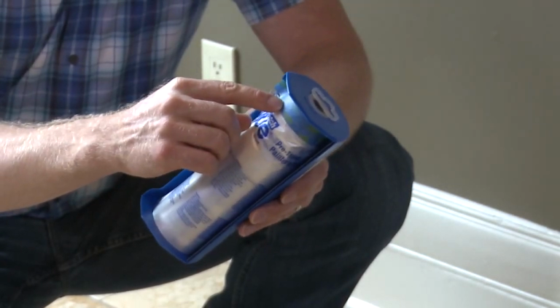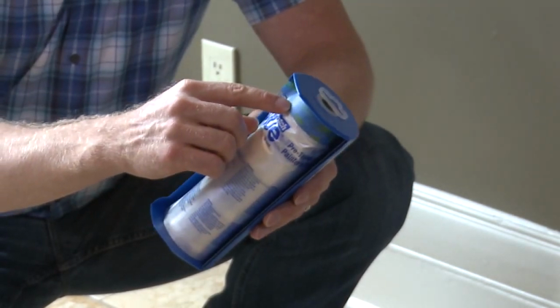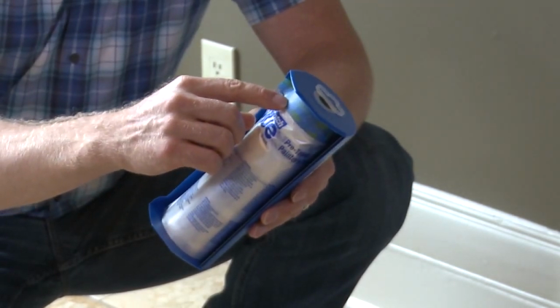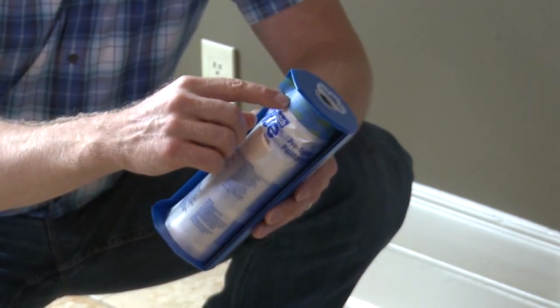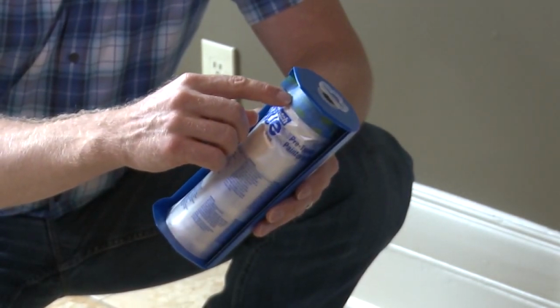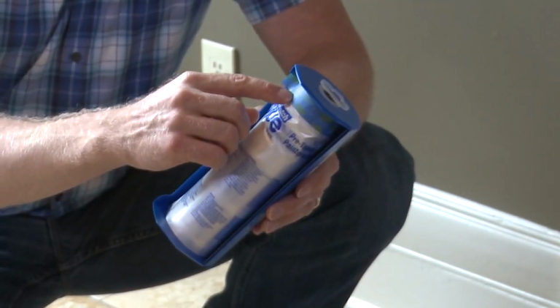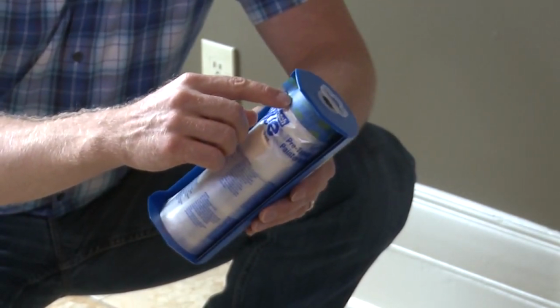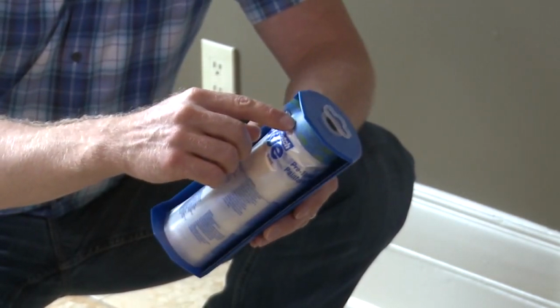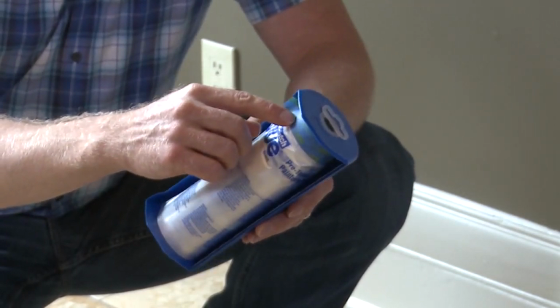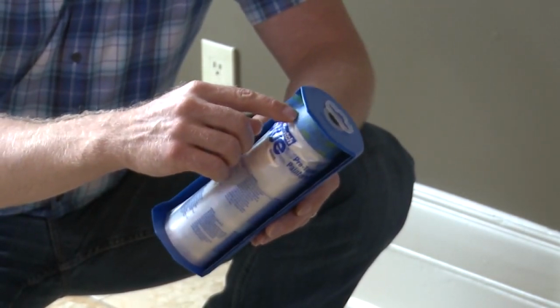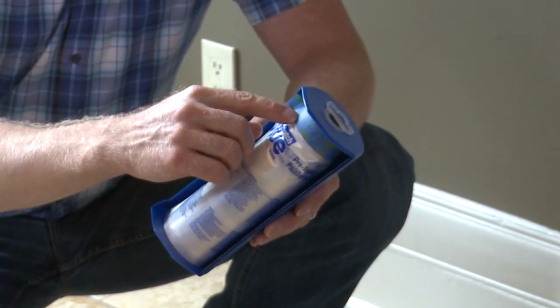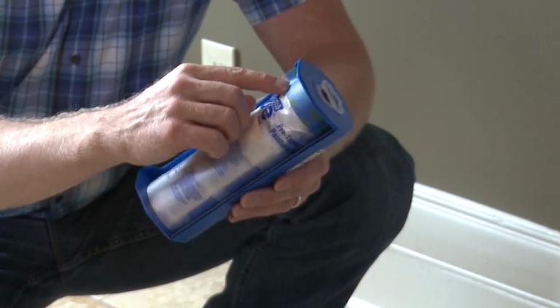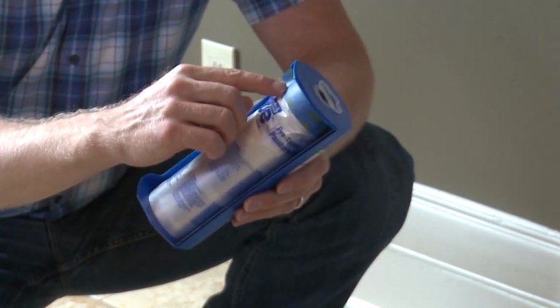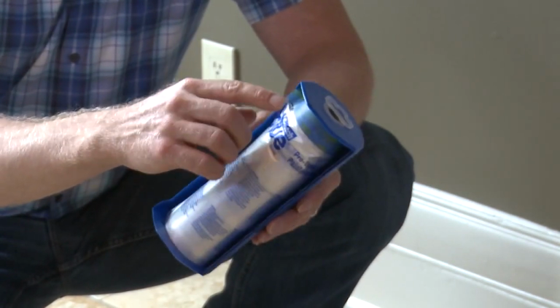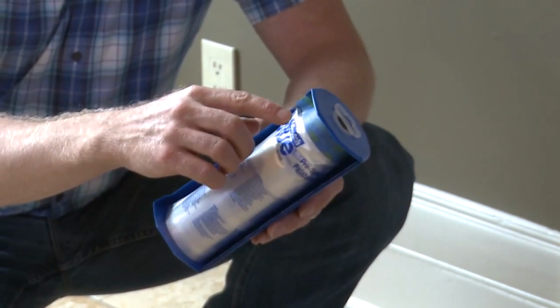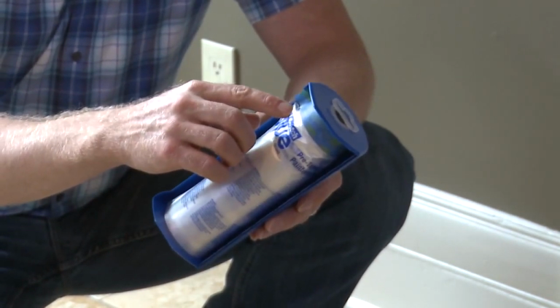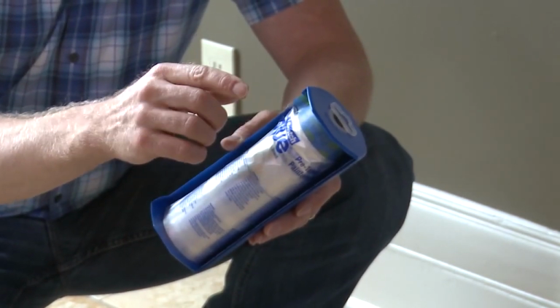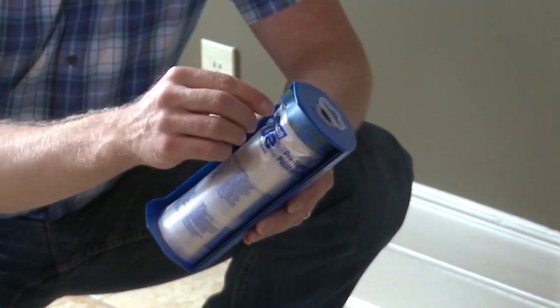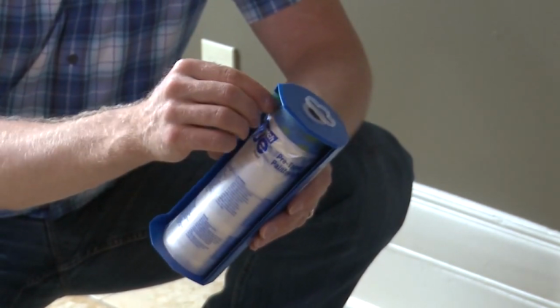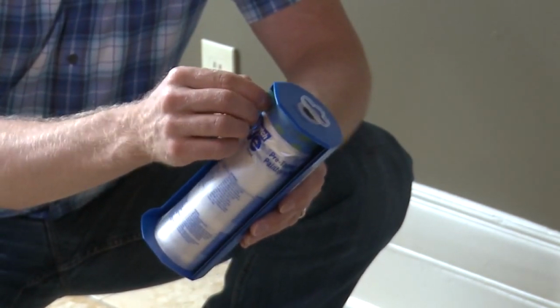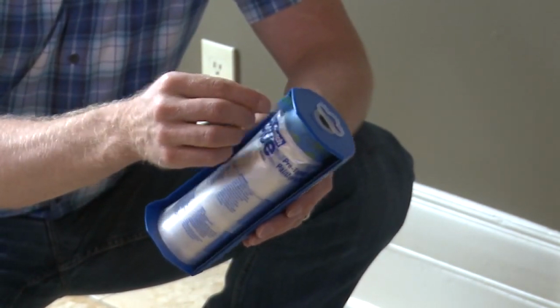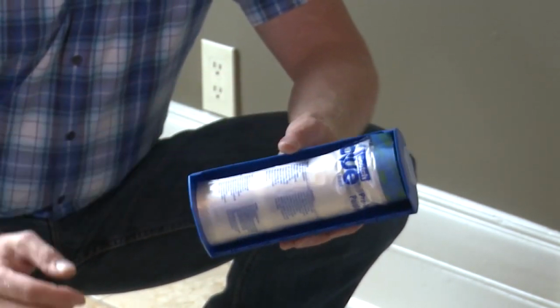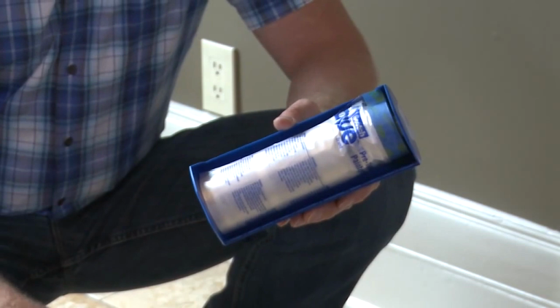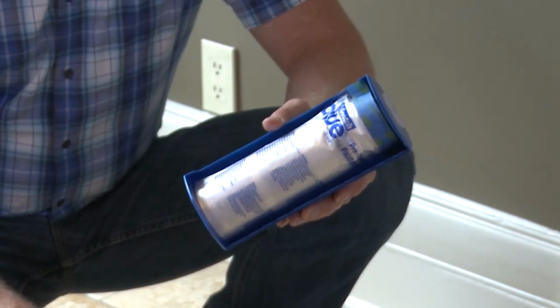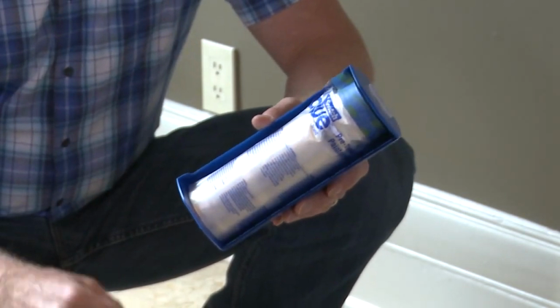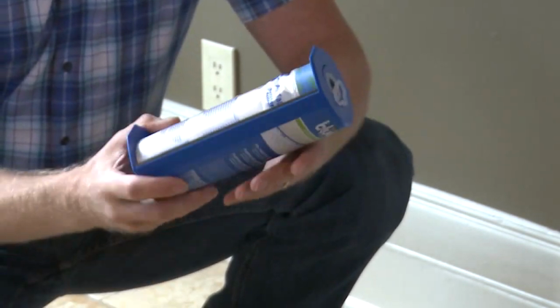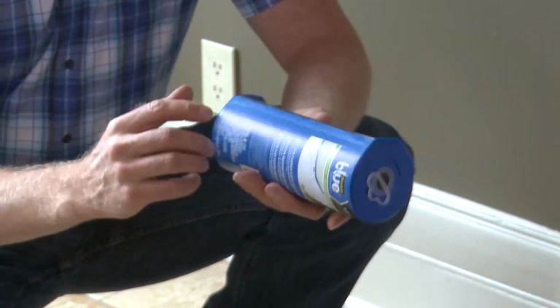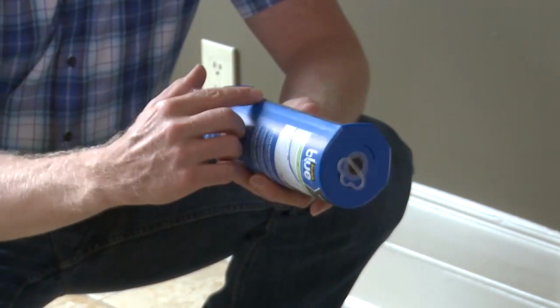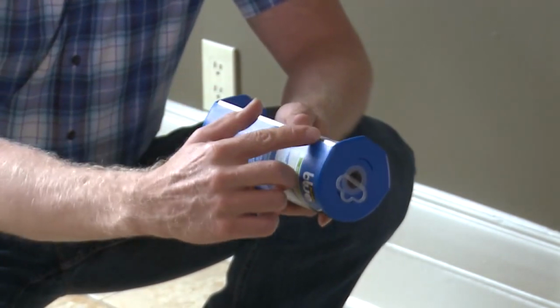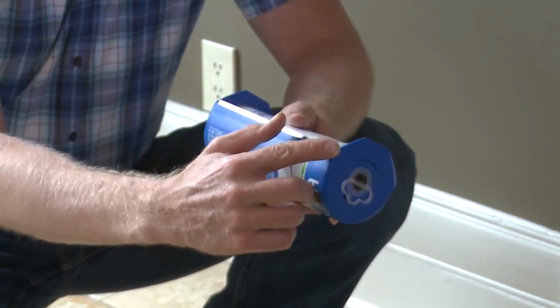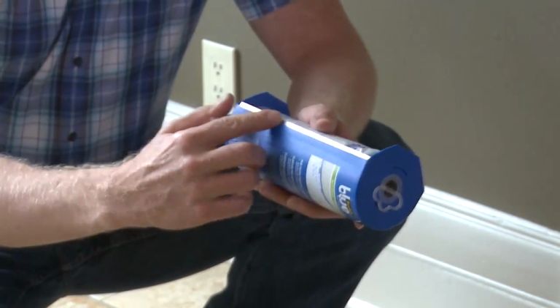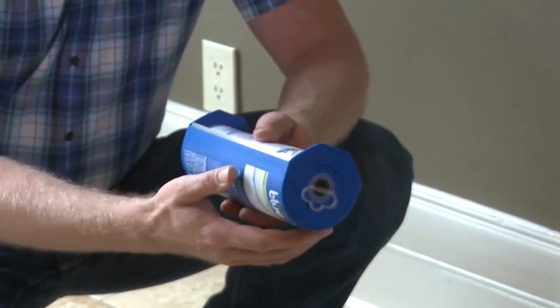The tape is Scotch Blue 2093 with edge lock. It has great paint lines, resists seepage, and it's 14-day clean removal. It also comes in this handy dispenser with a cutter on it that makes it really easy to use.